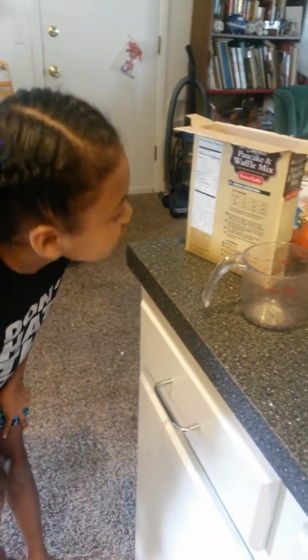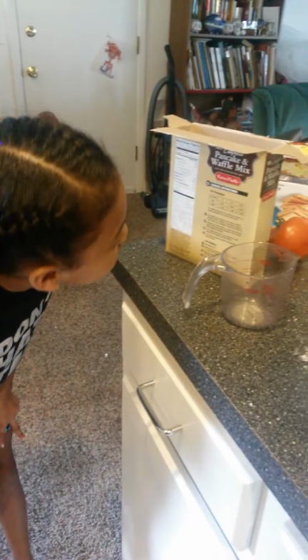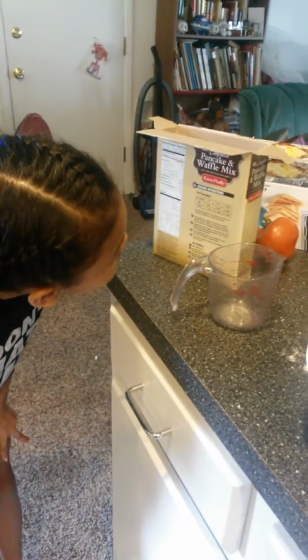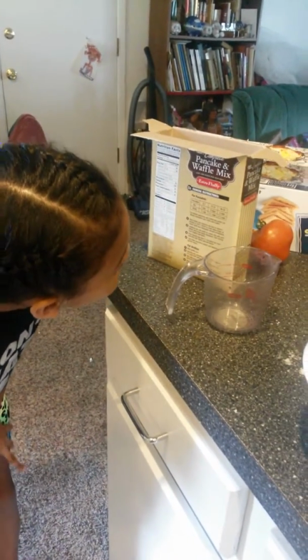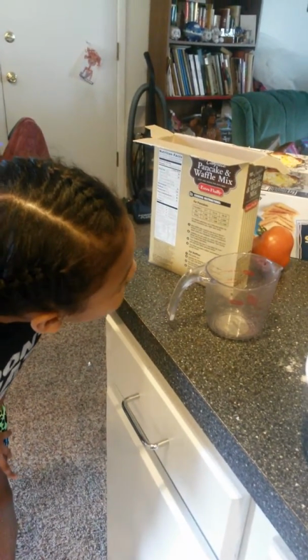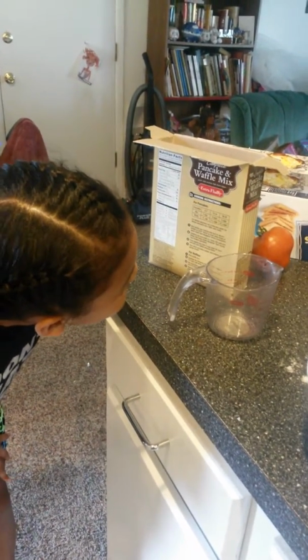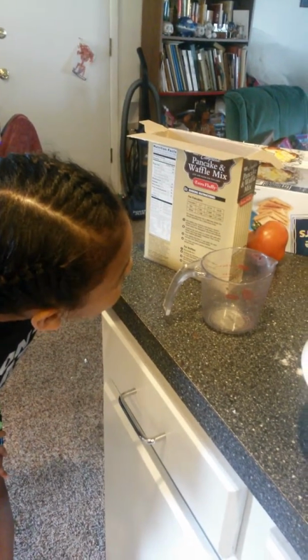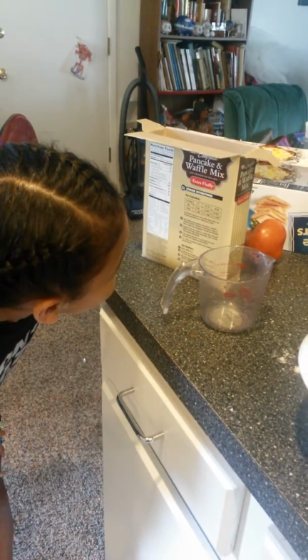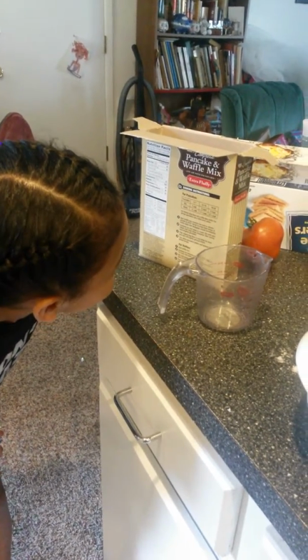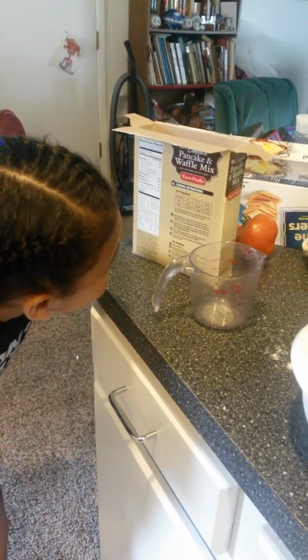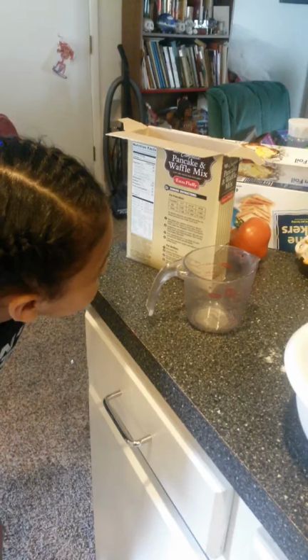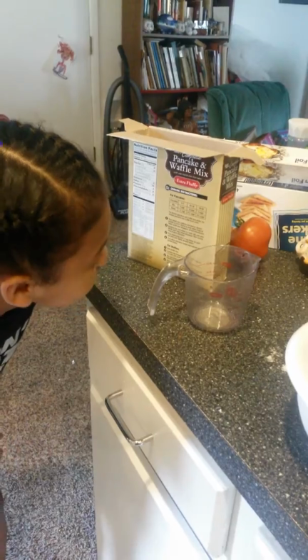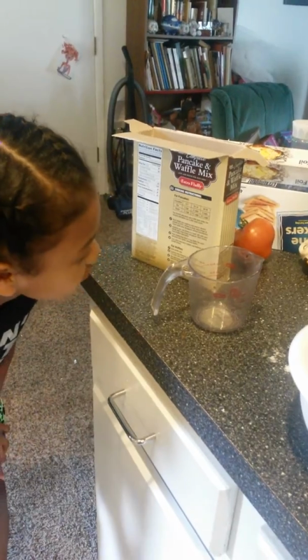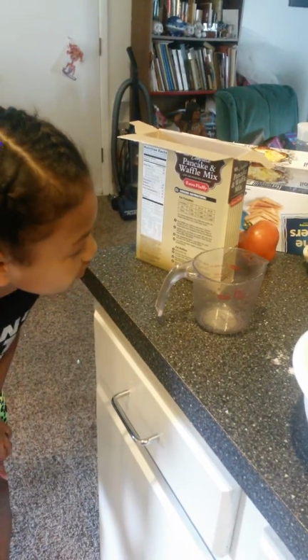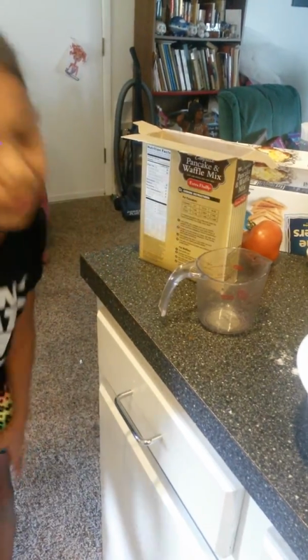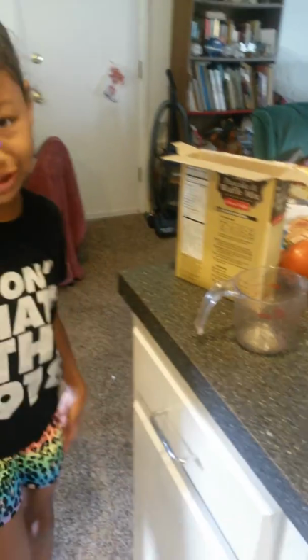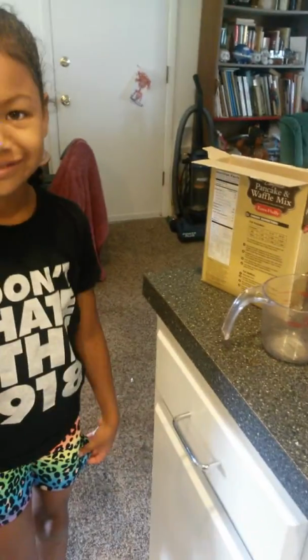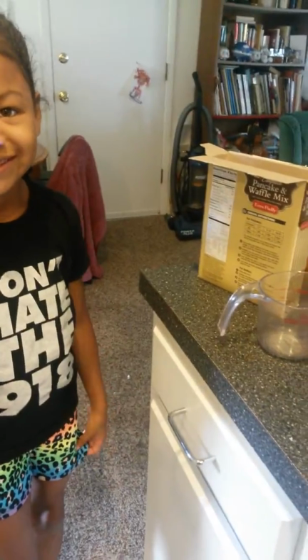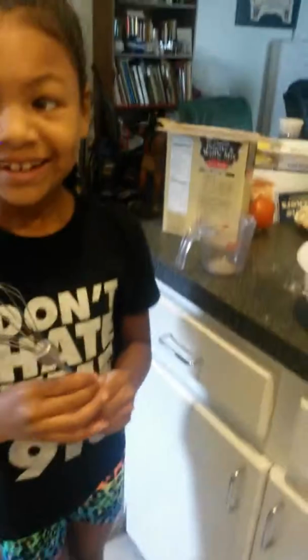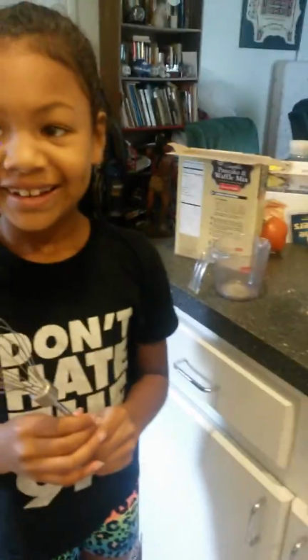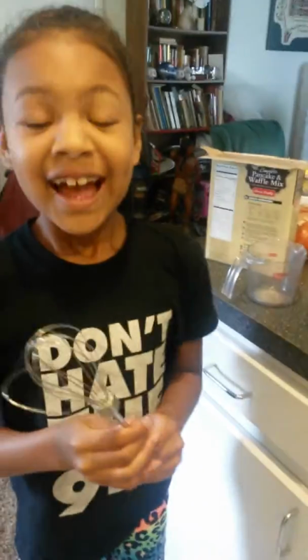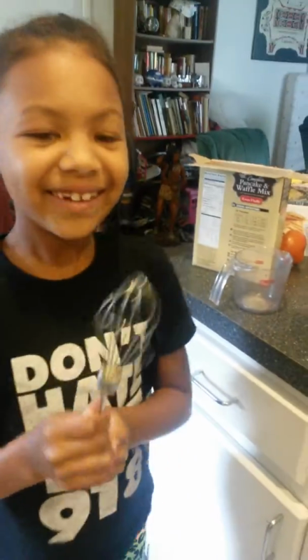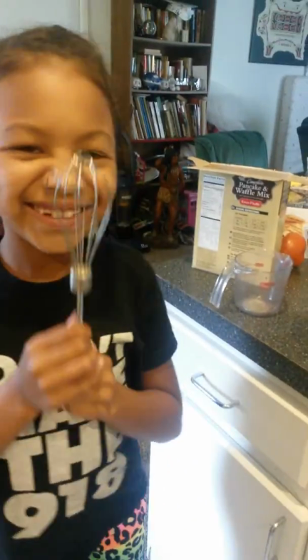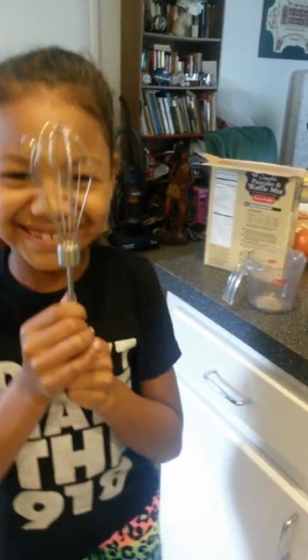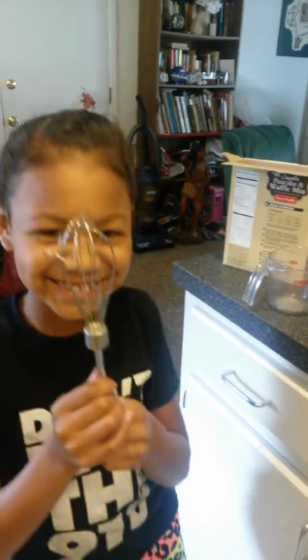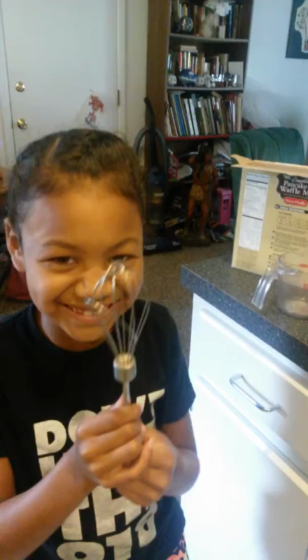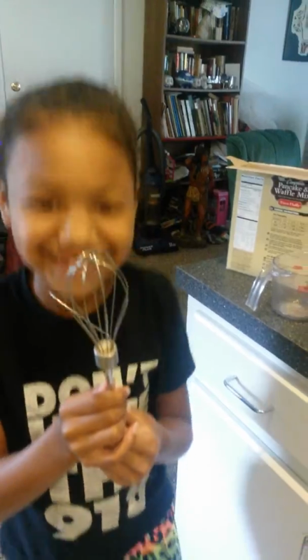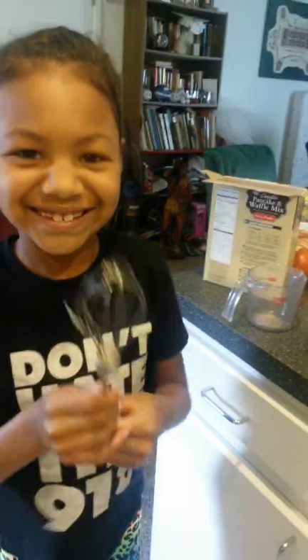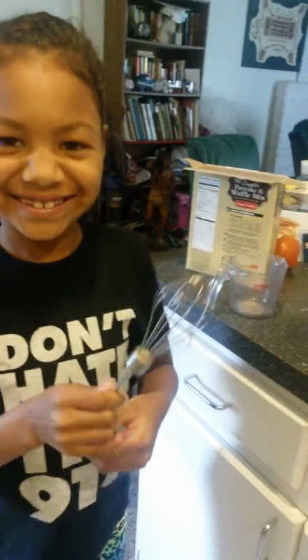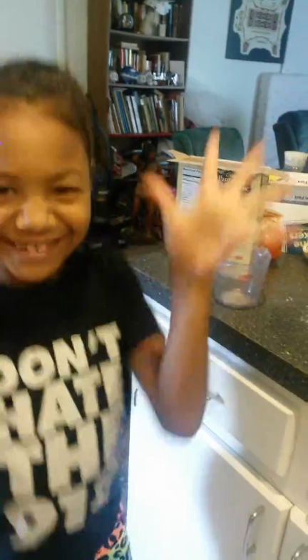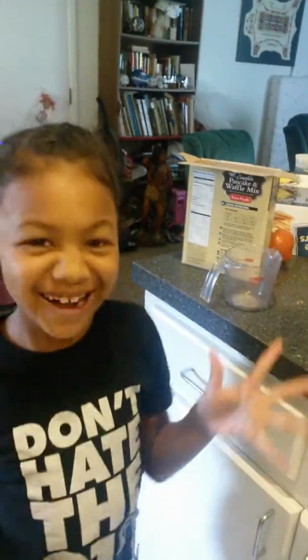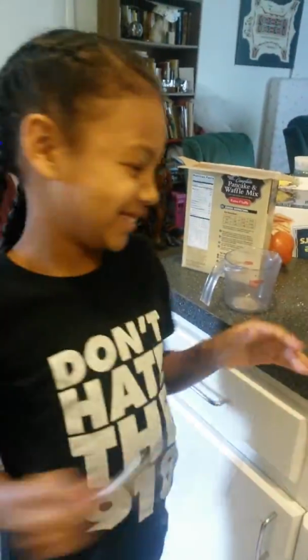But what else? A little more water. Now we are going to stir. Let's get started.